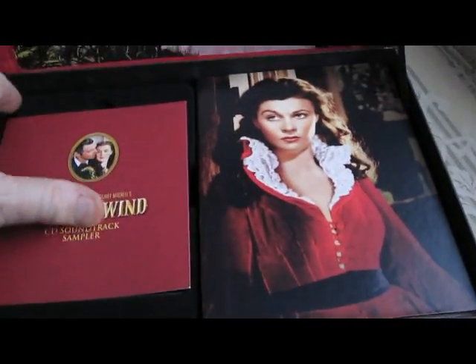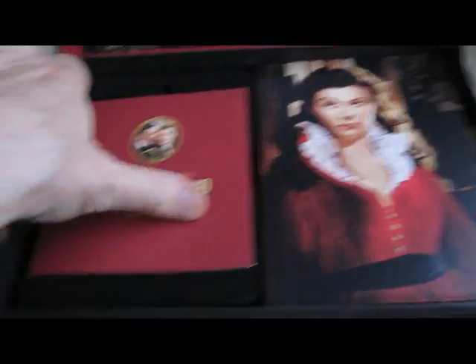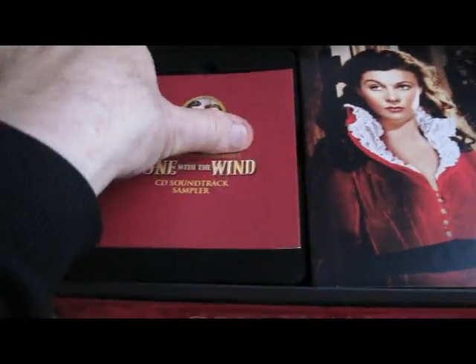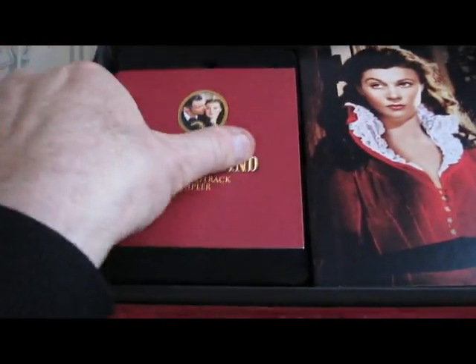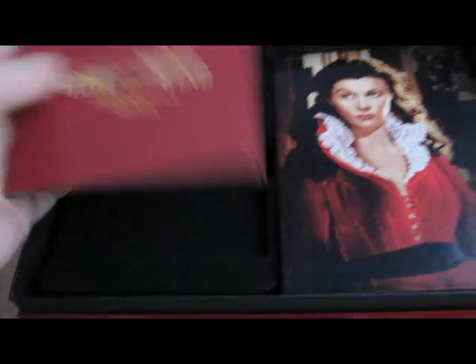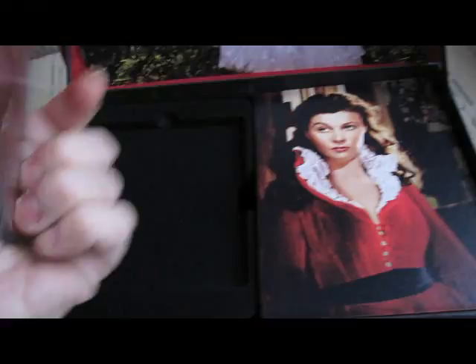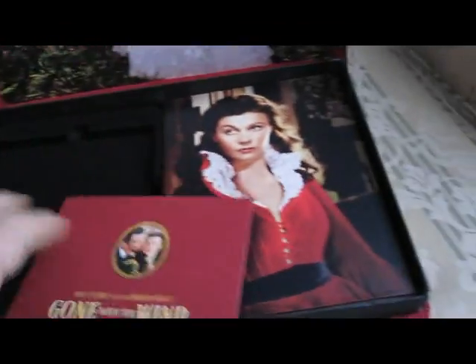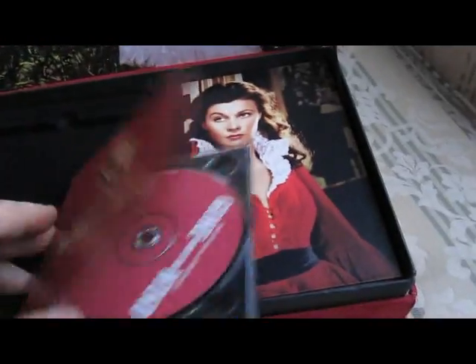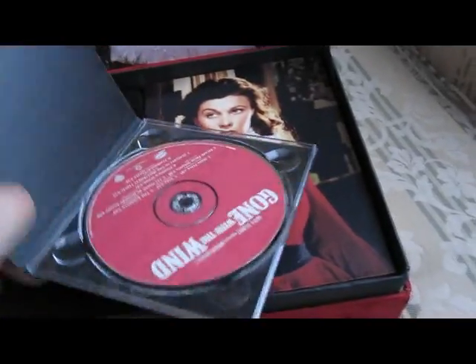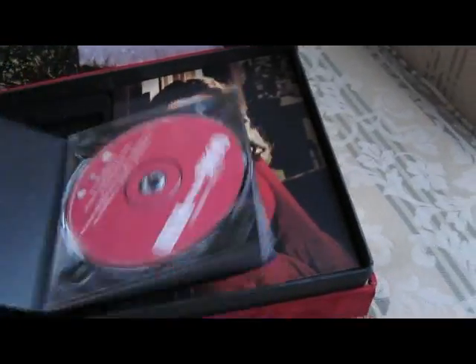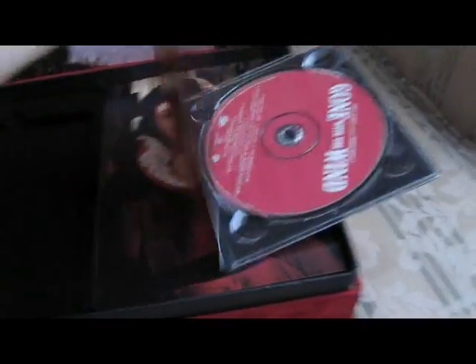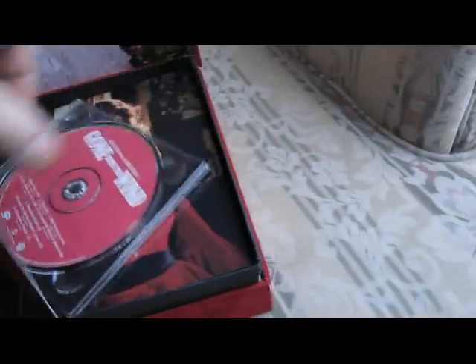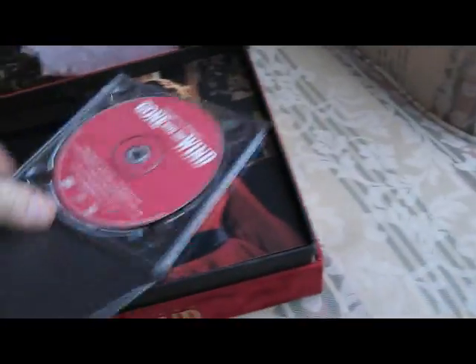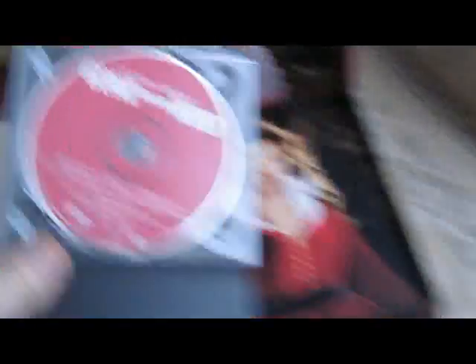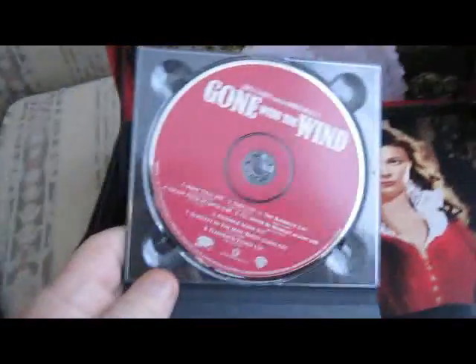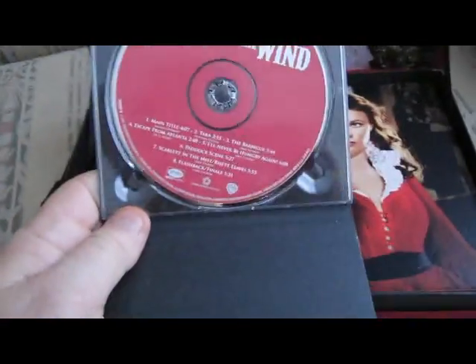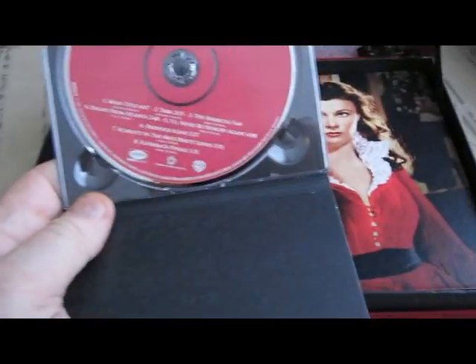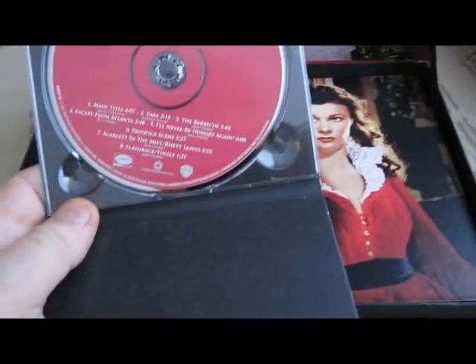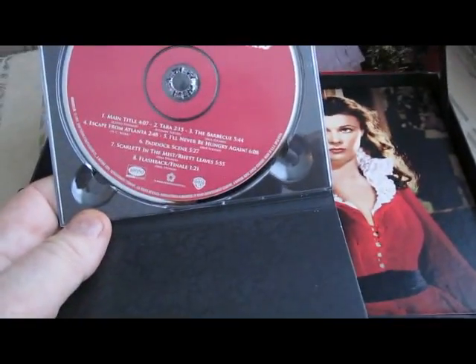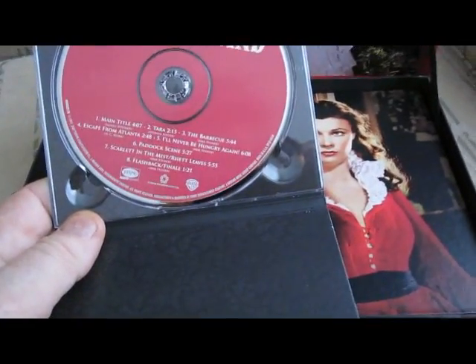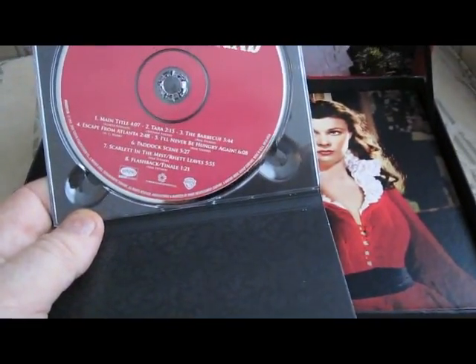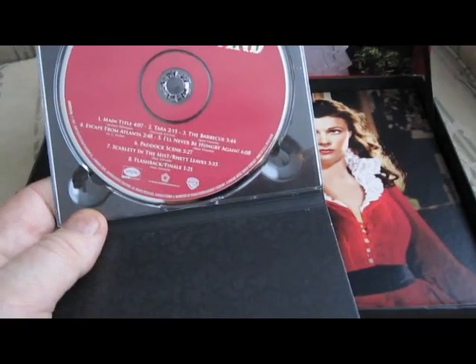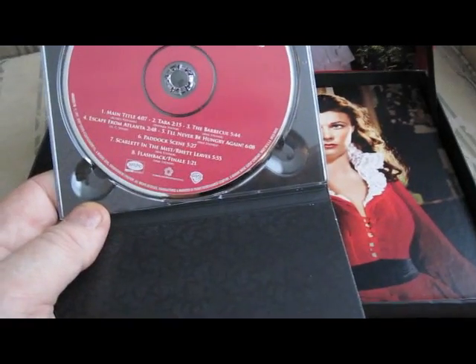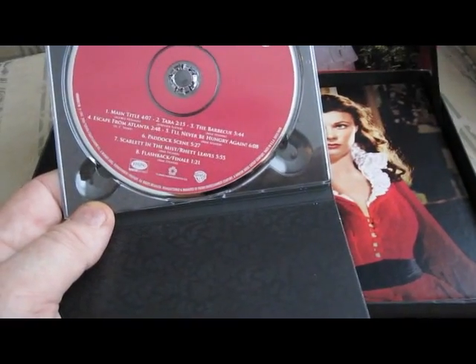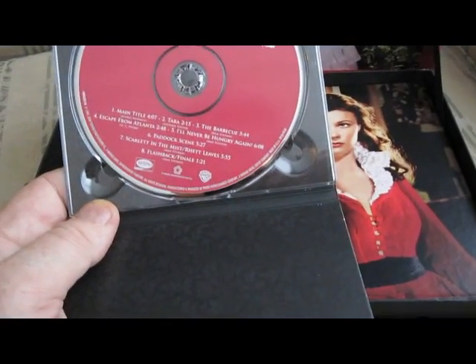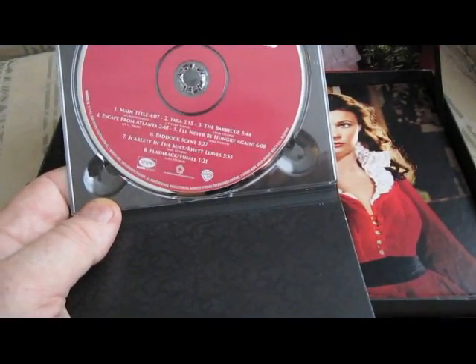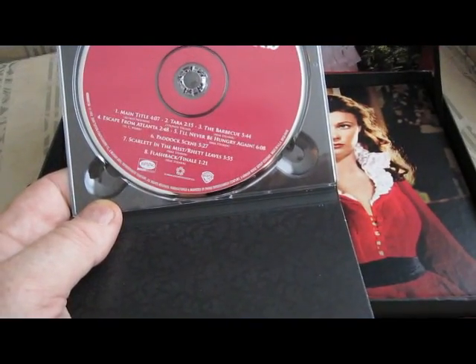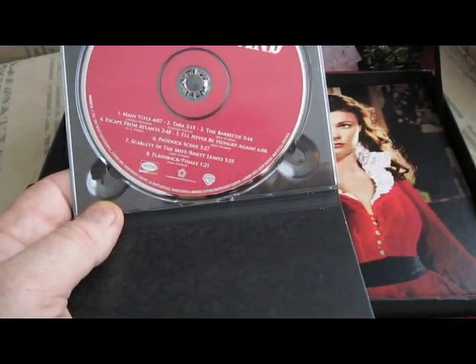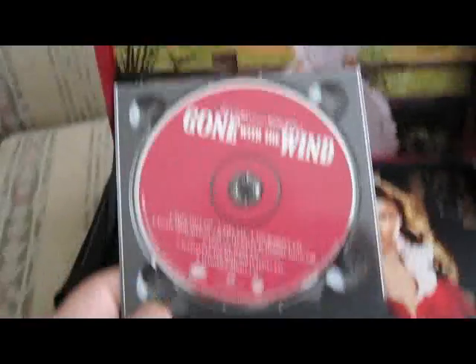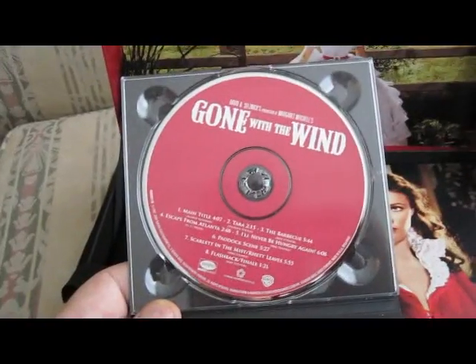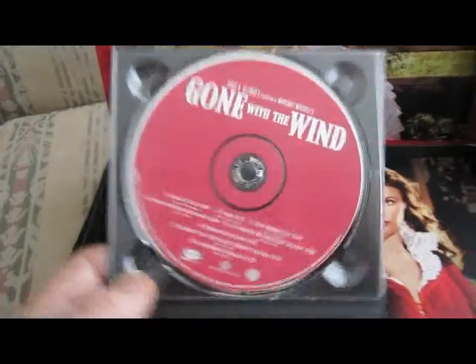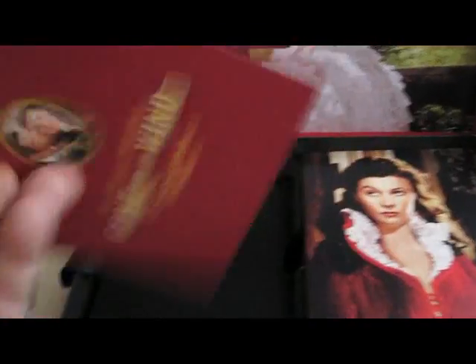CD soundtrack sampler — in other words, not the whole thing, but a decent taste of it. Naturally, the main title, Tara theme, so on and so on, never be hungry again, flashback finale, all that stuff.